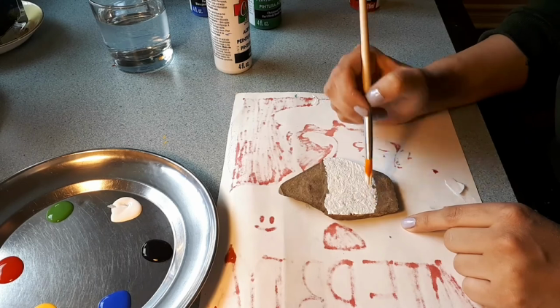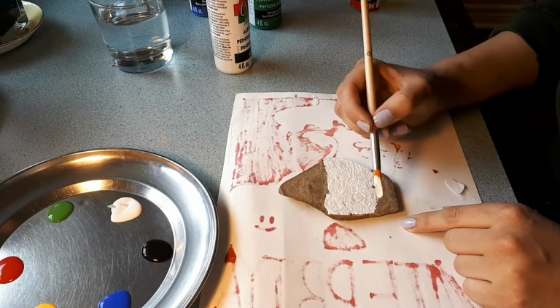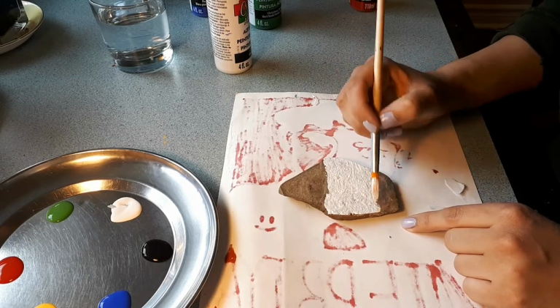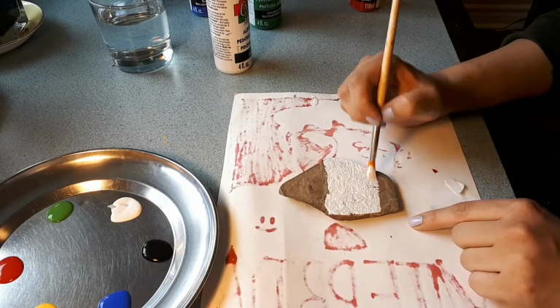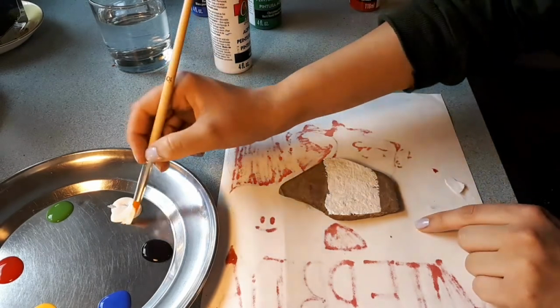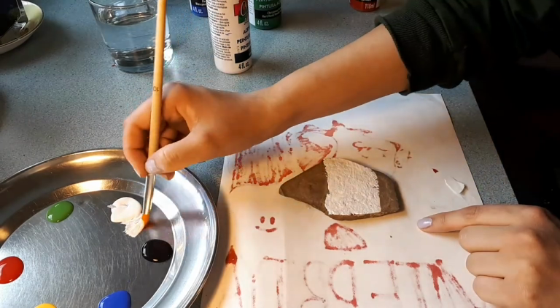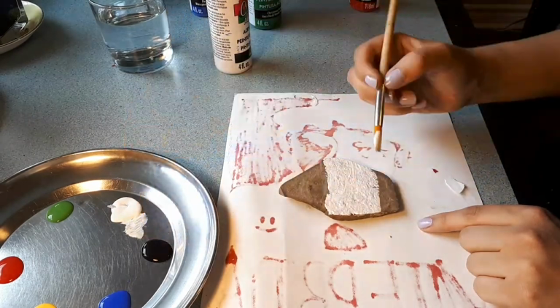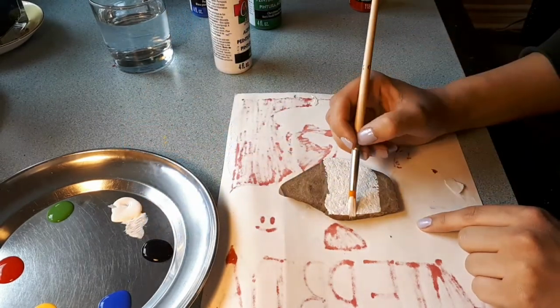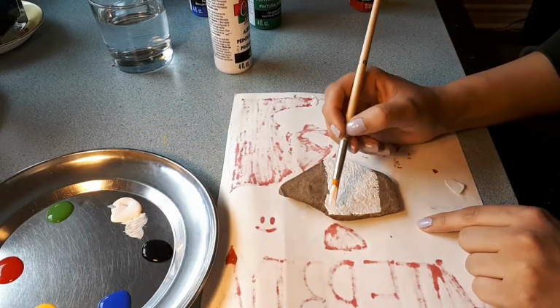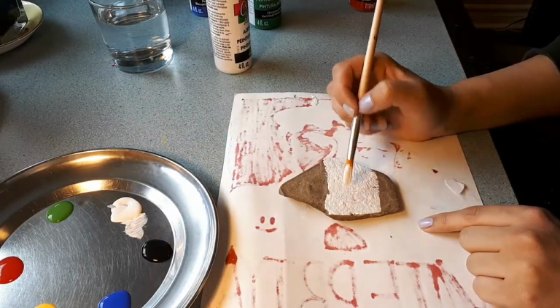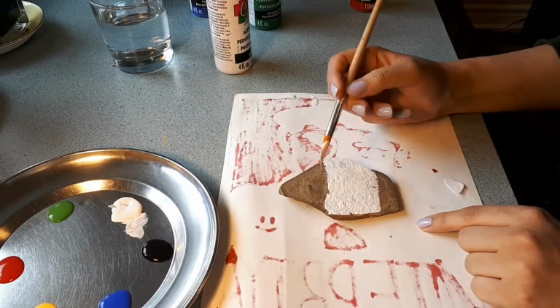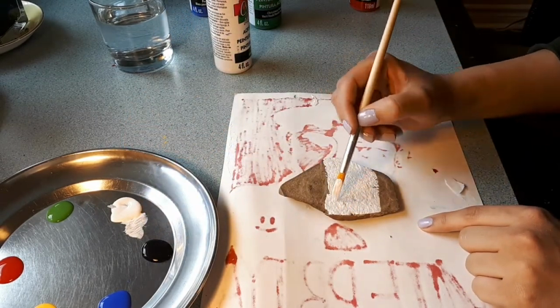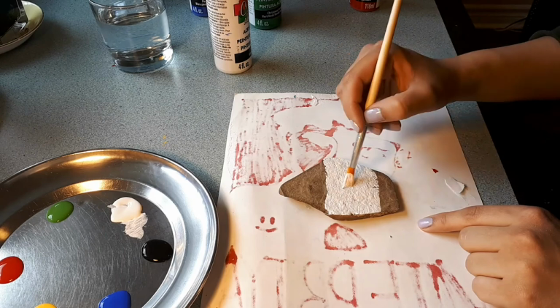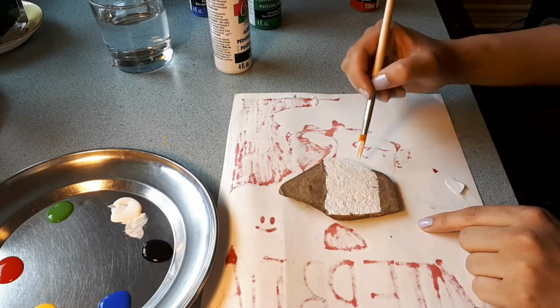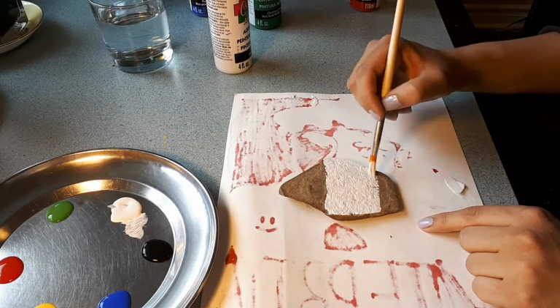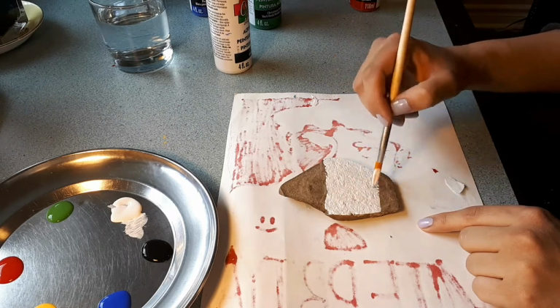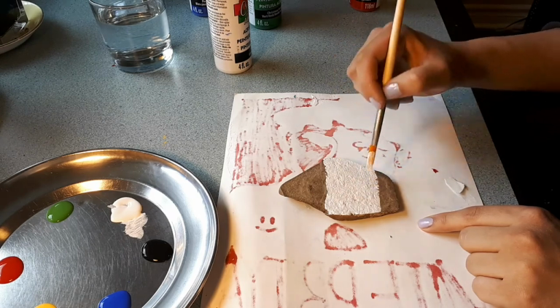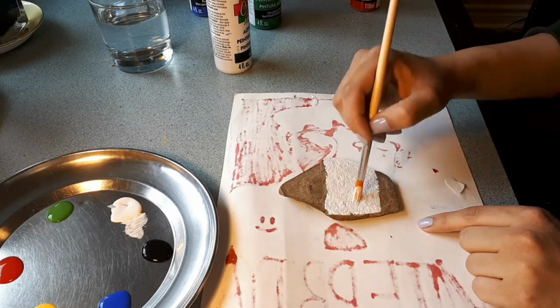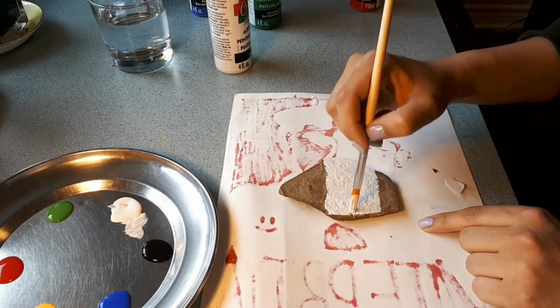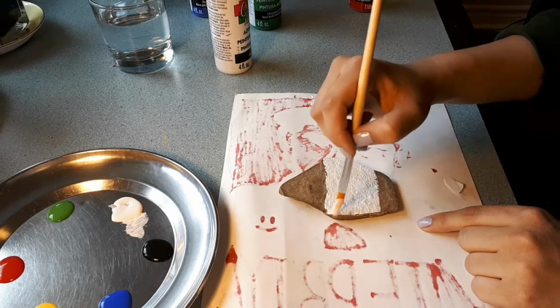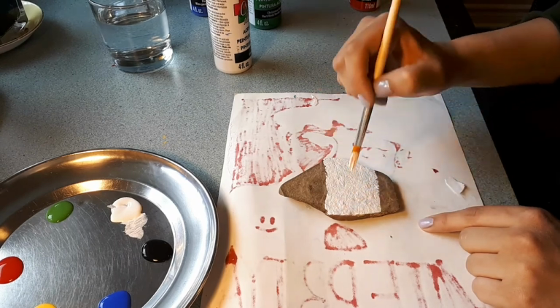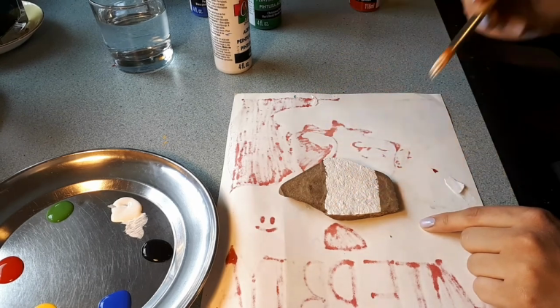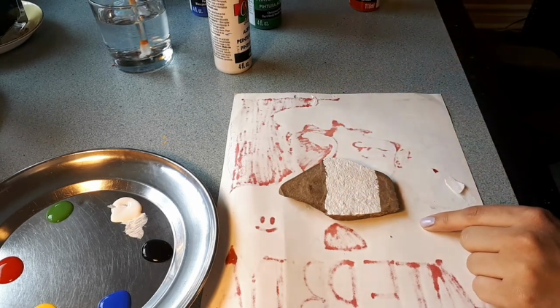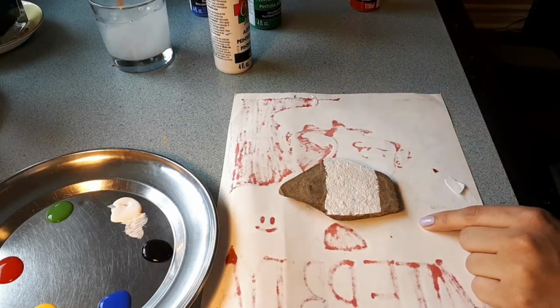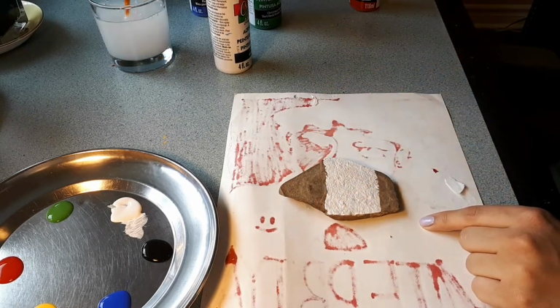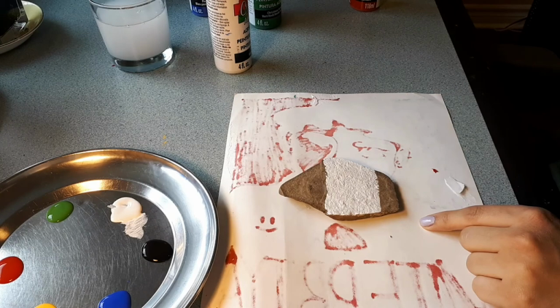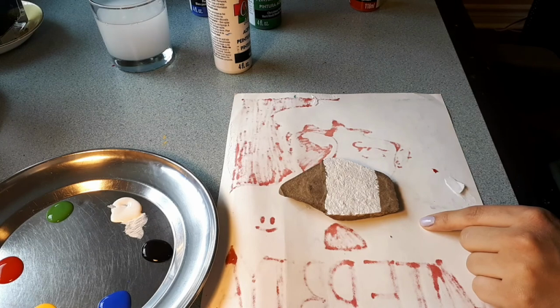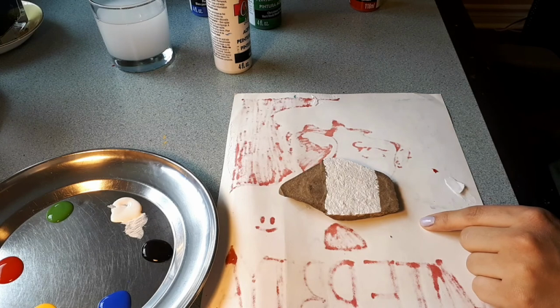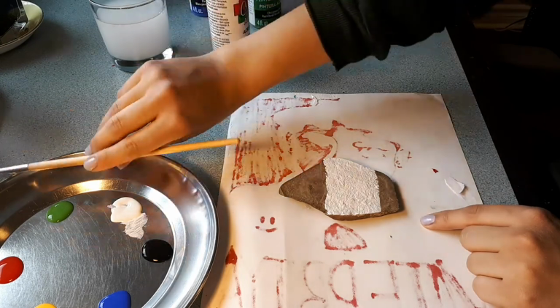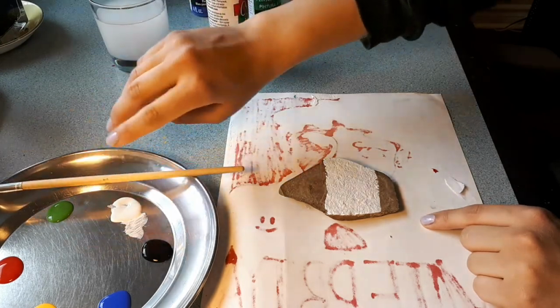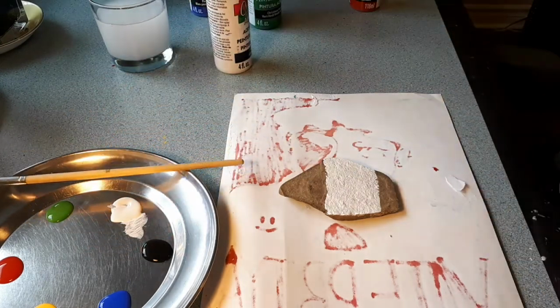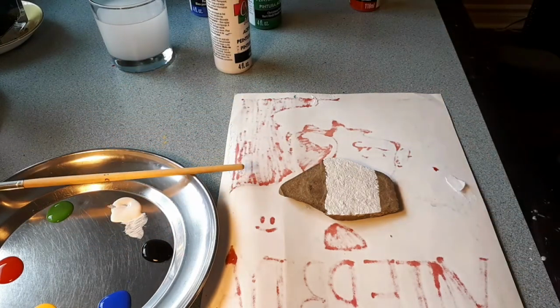A big worry stone you usually keep by your bed. Before you go to sleep, you can rub your worry stone and let your worry stone absorb all of that stress, any fears.